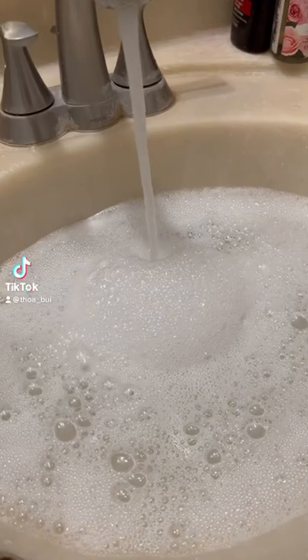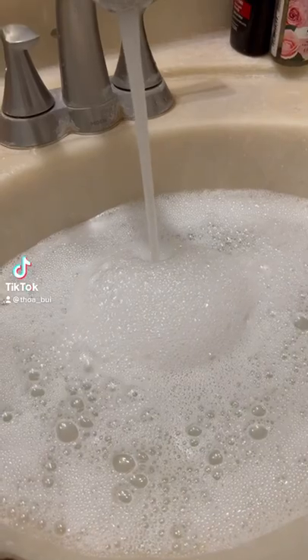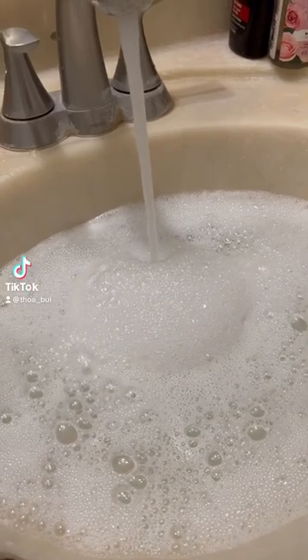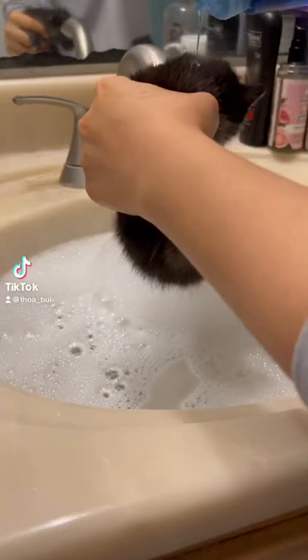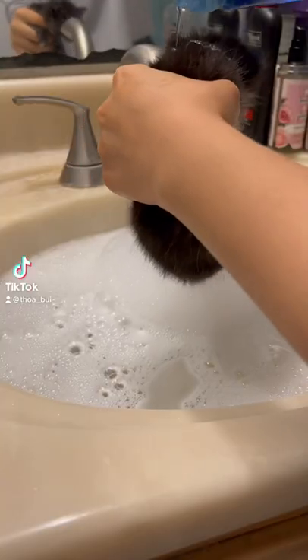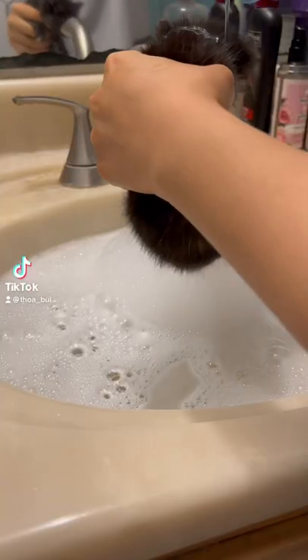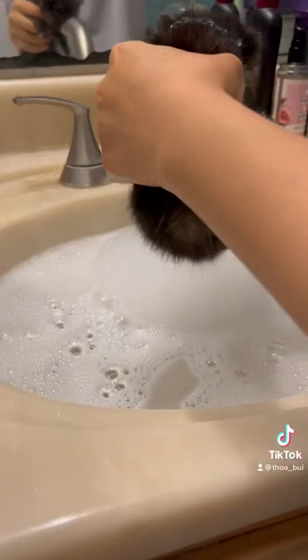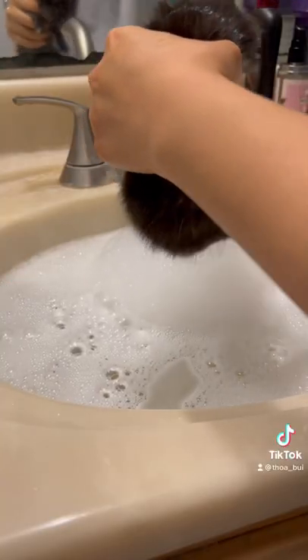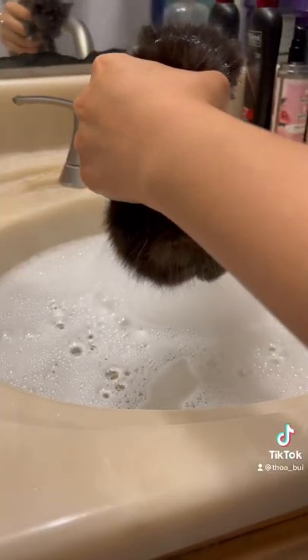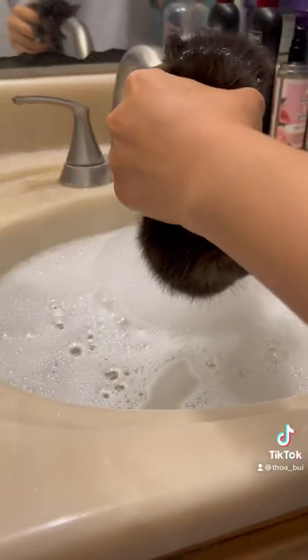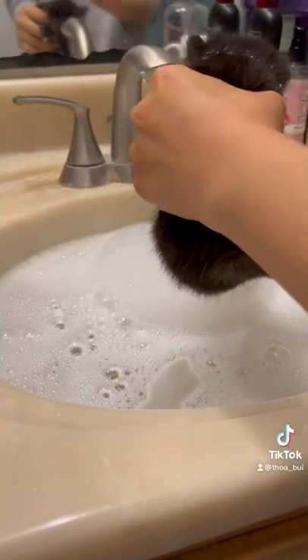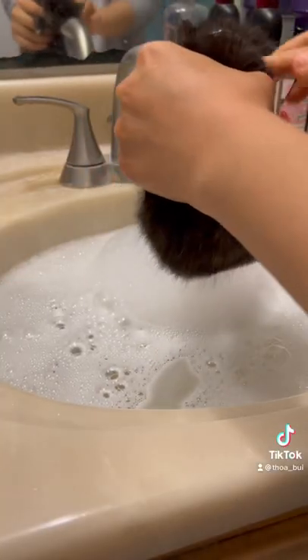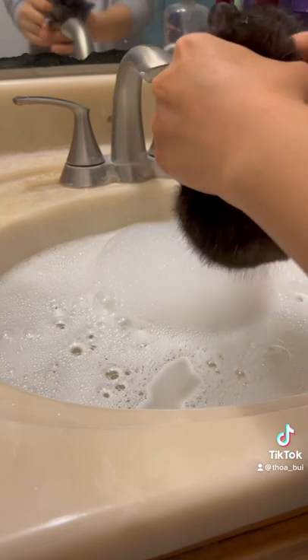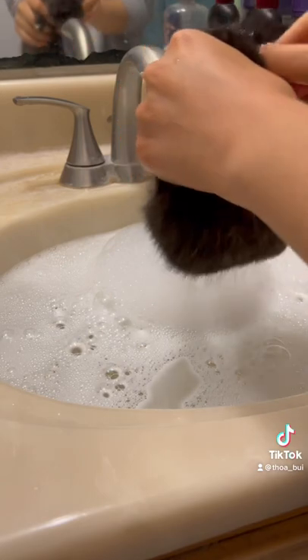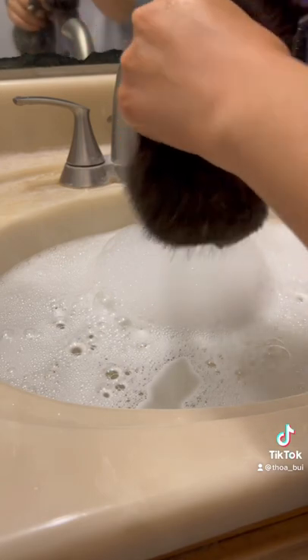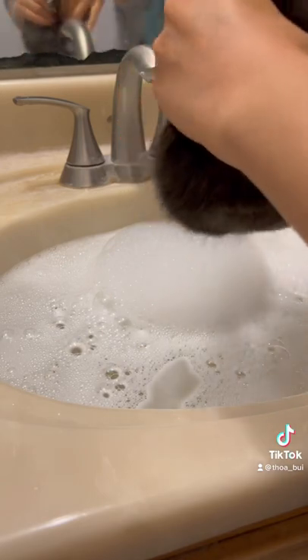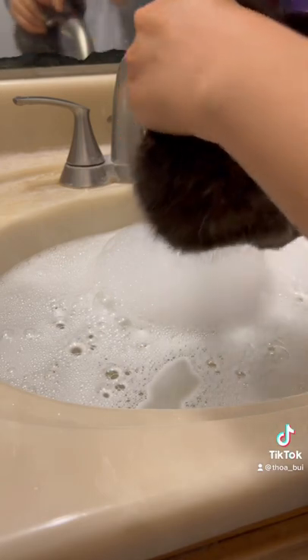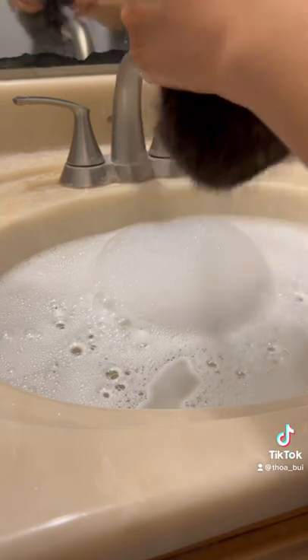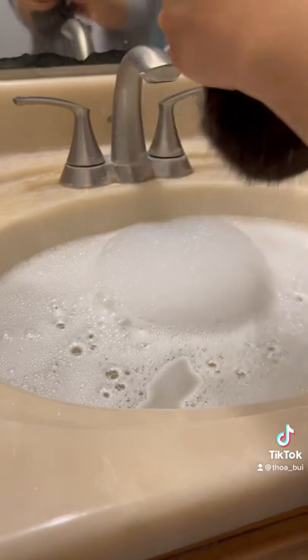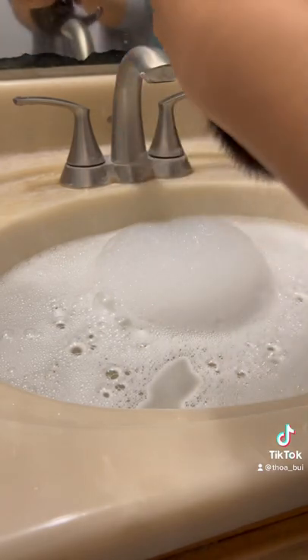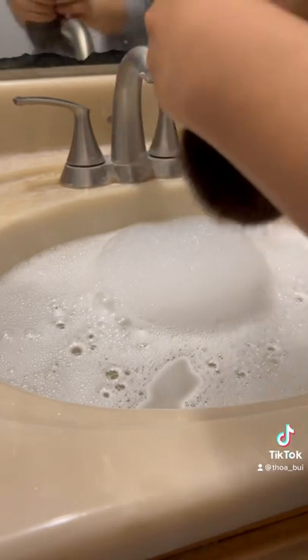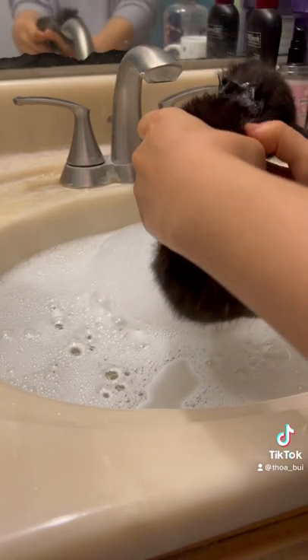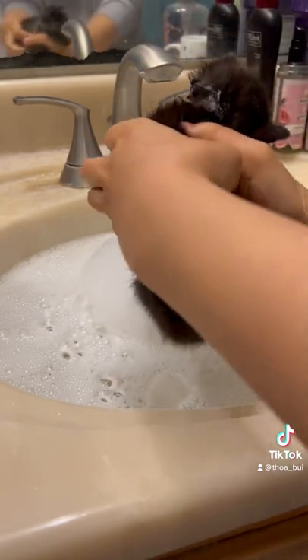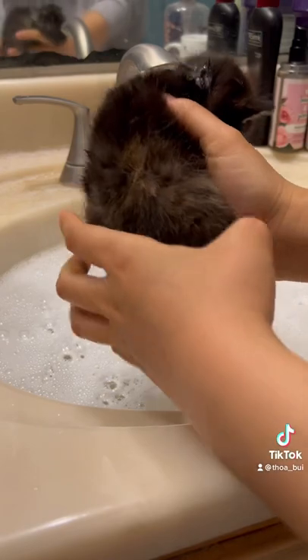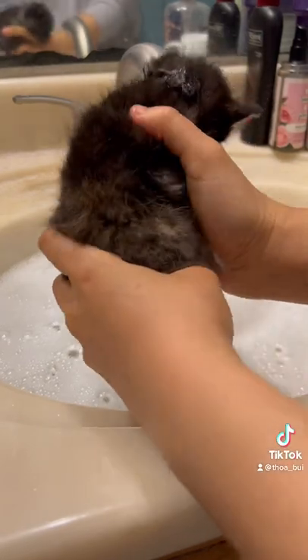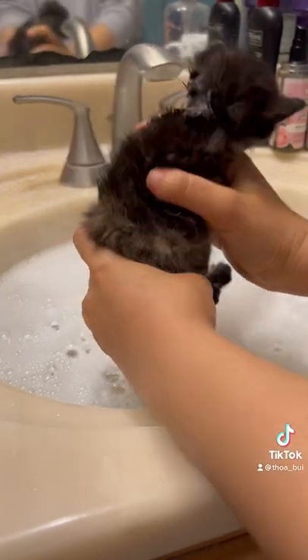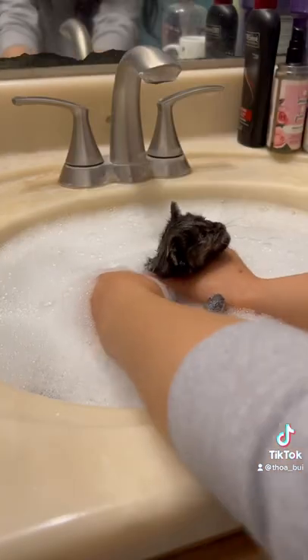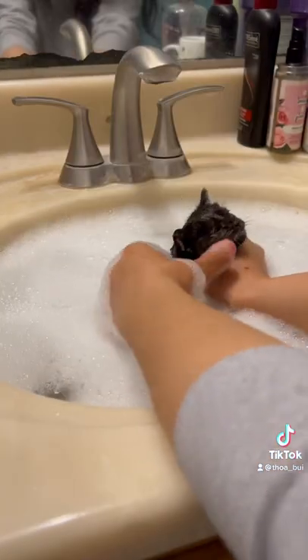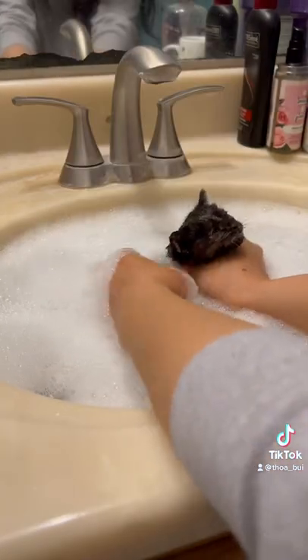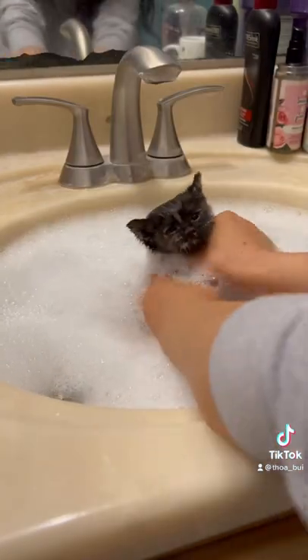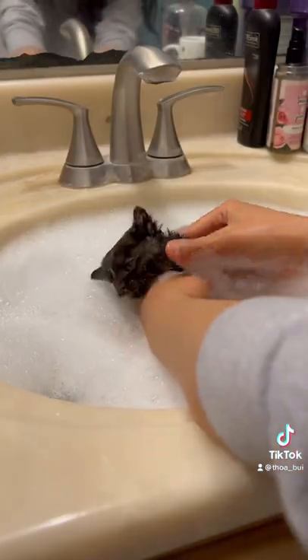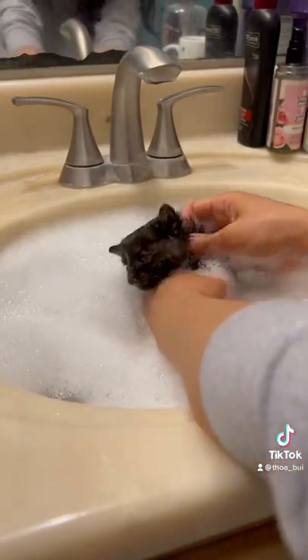I am preparing a flea bath for Bessie. You can see I'm putting a ring of soap around her neck. That's very specific for flea baths so that when we dunk her body in, the fleas can't run up her neck to her face.